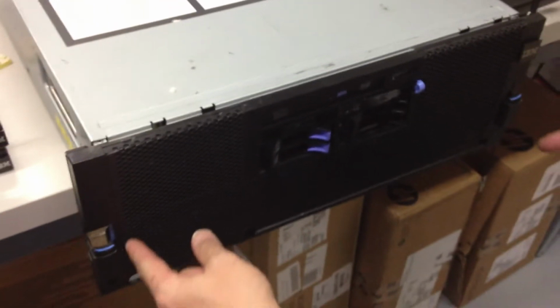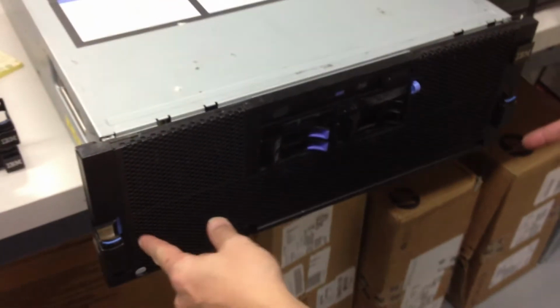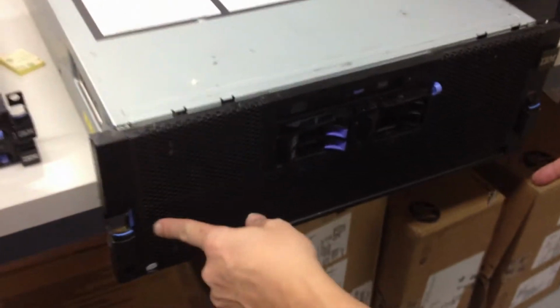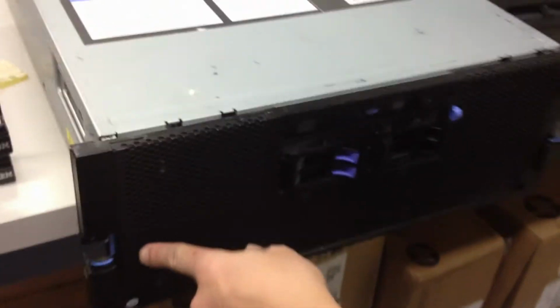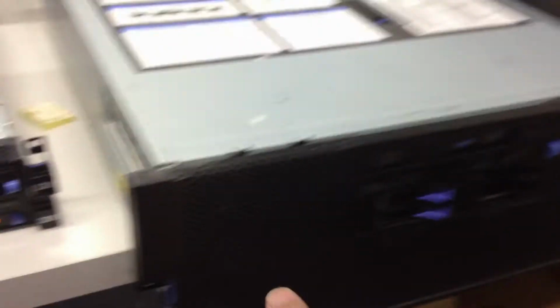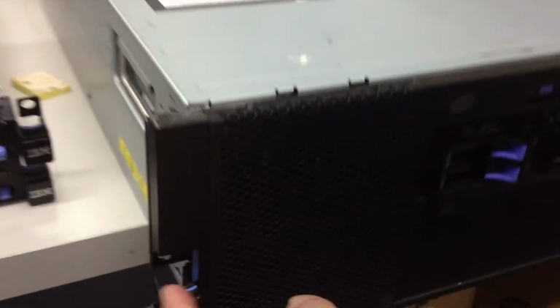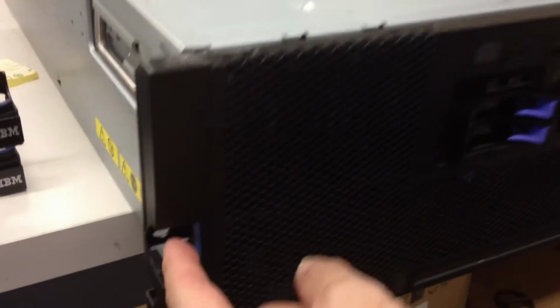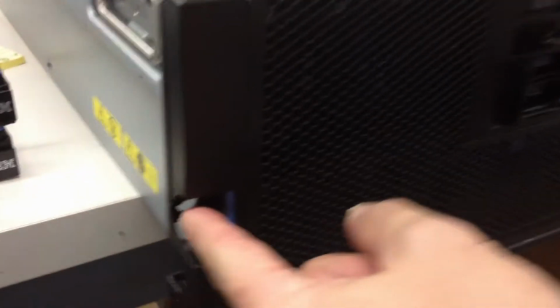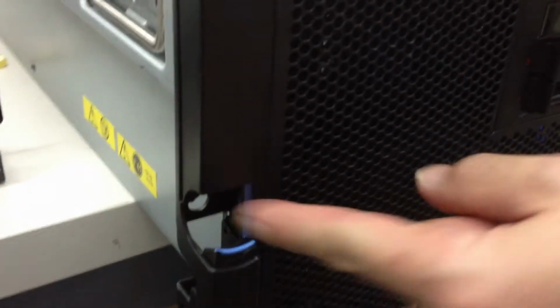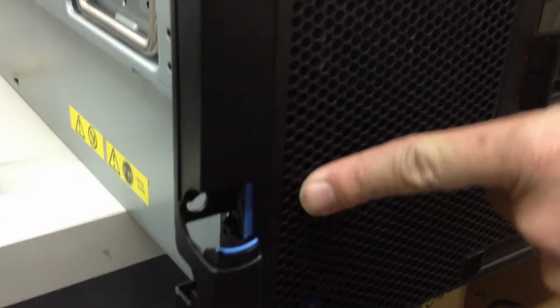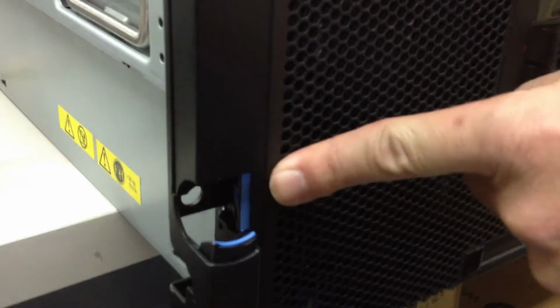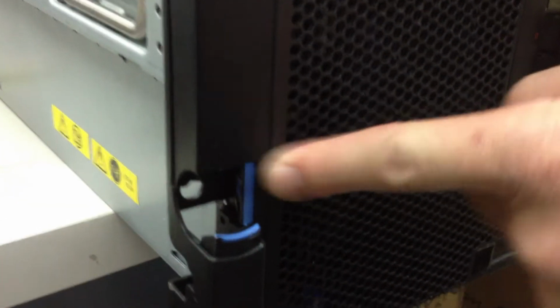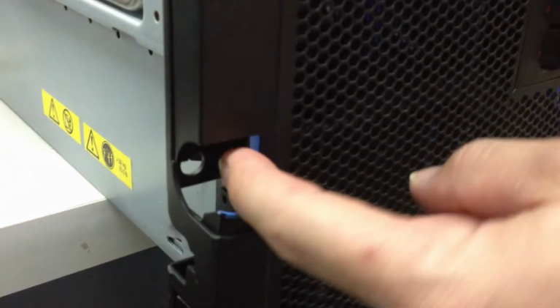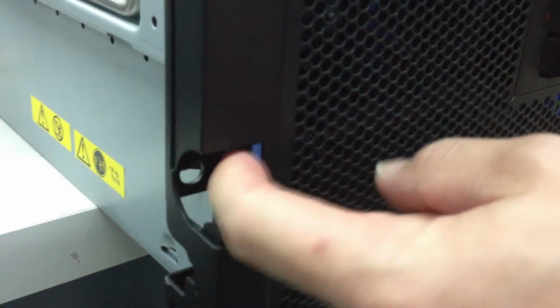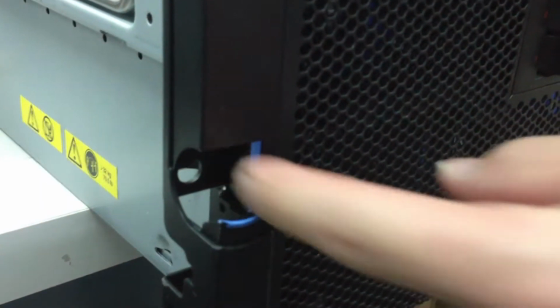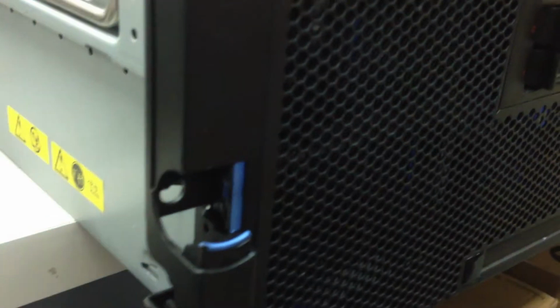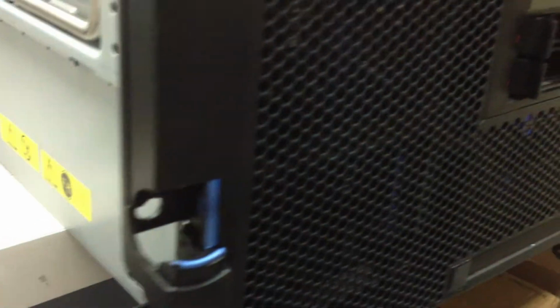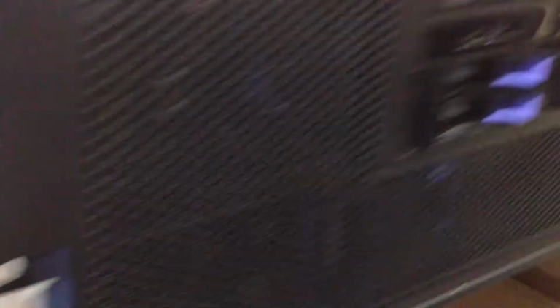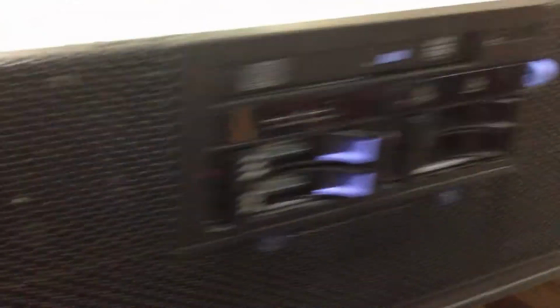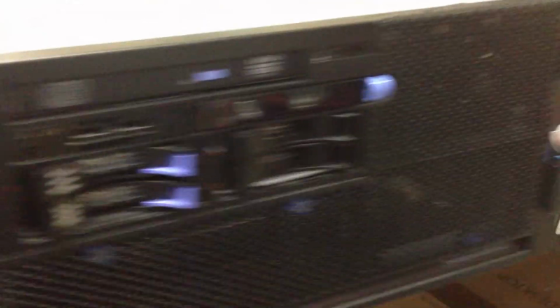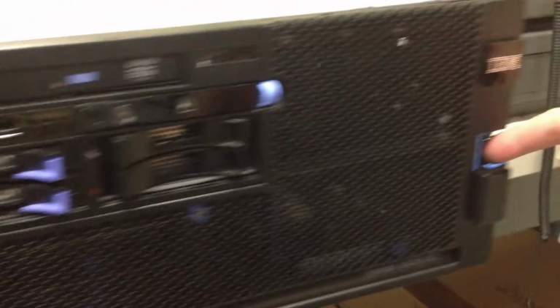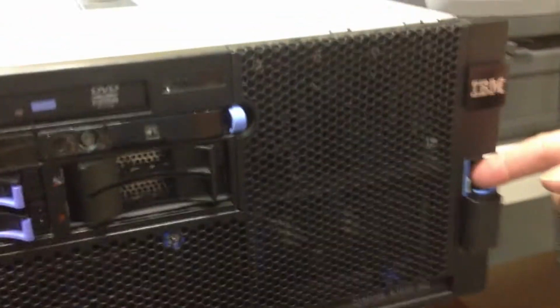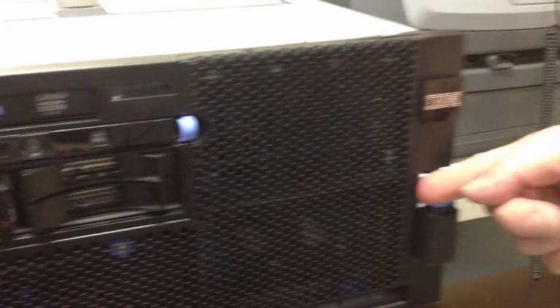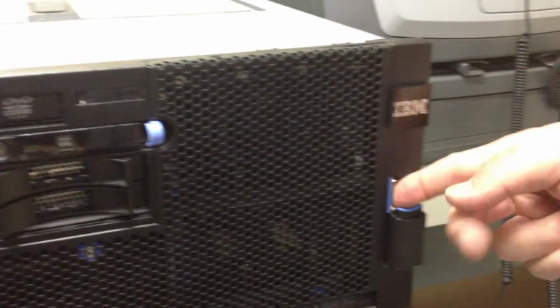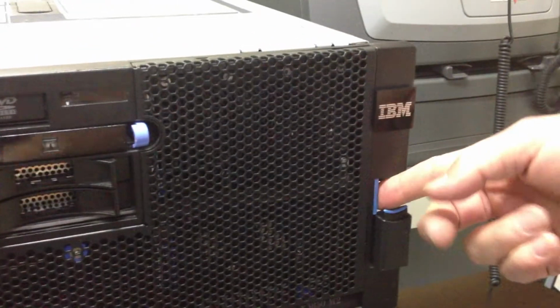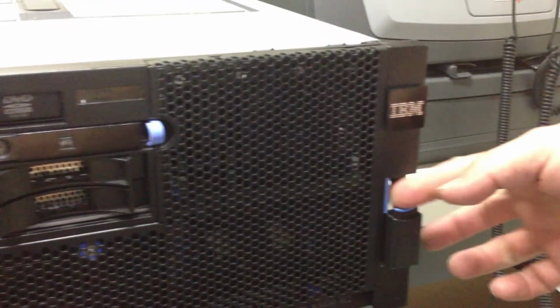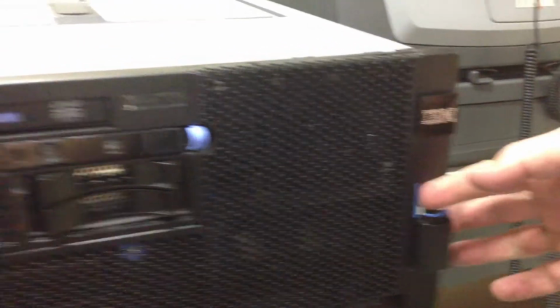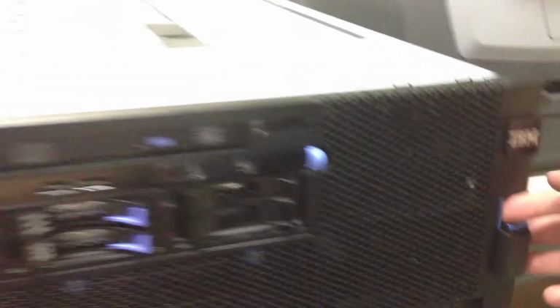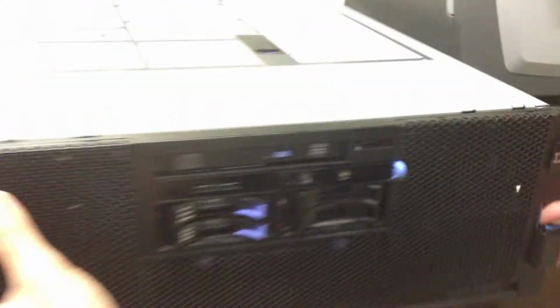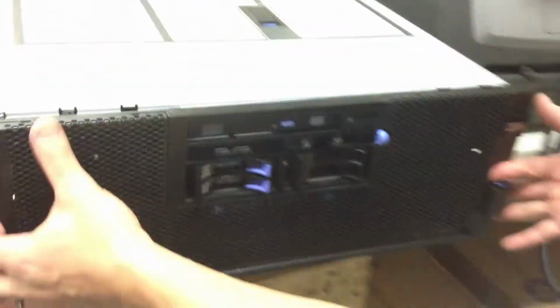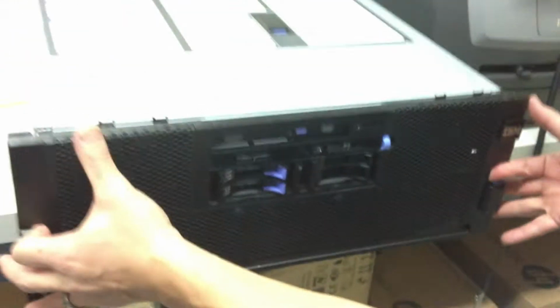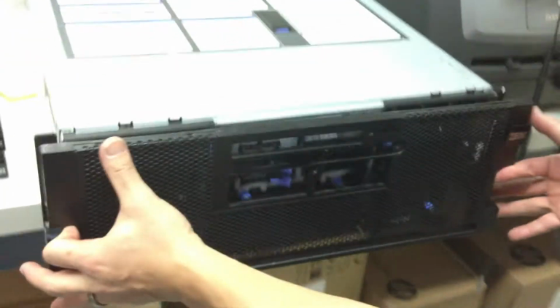First thing to do is take the faceplate off. There's a tab on the left — push in. Tab on the right — push in. When you do that, the faceplate will come off.